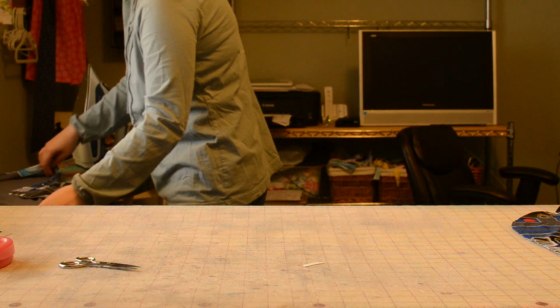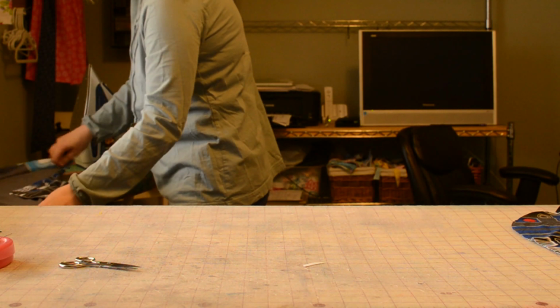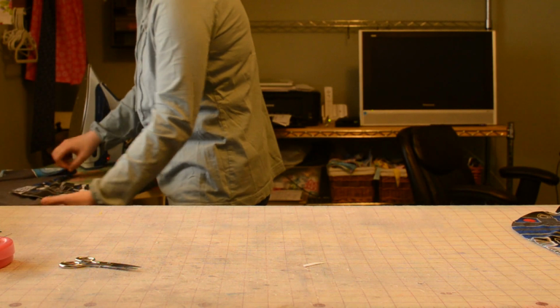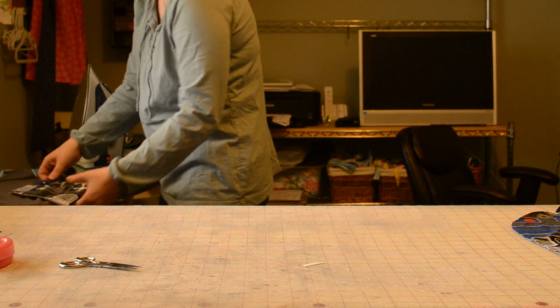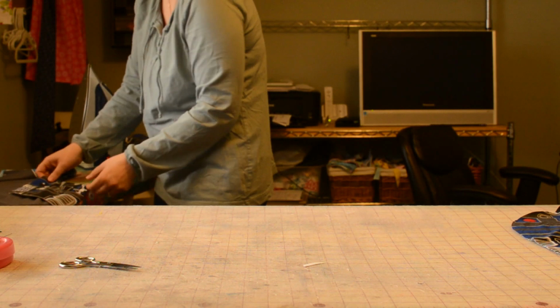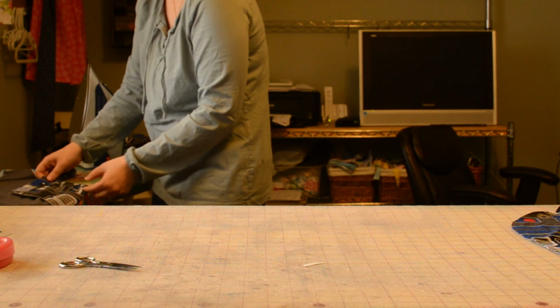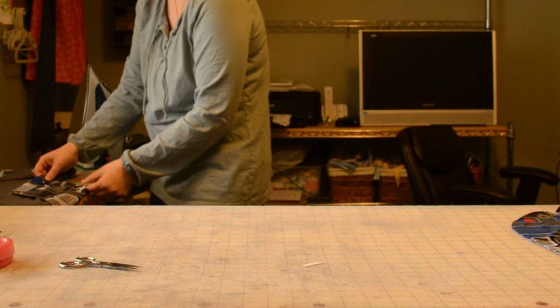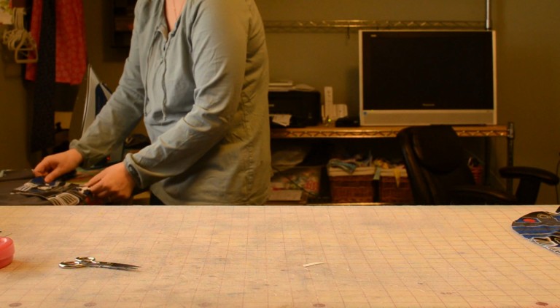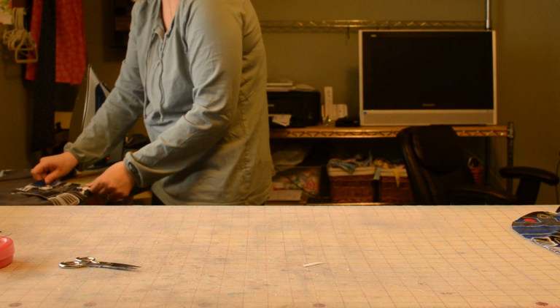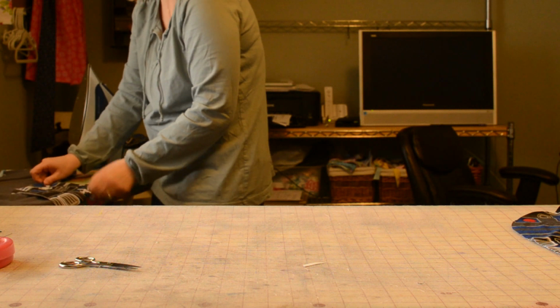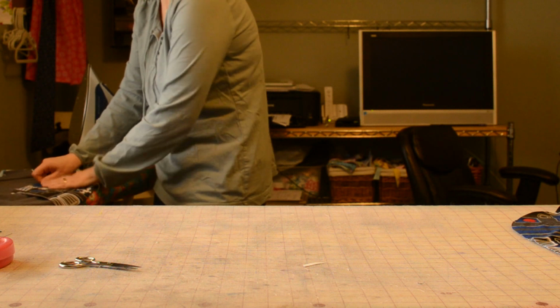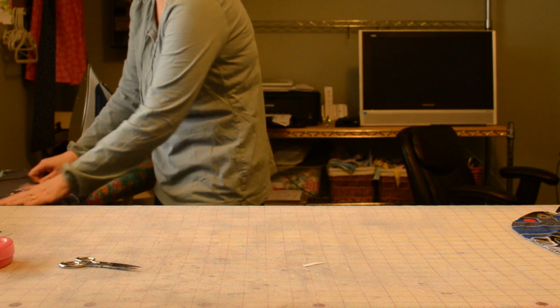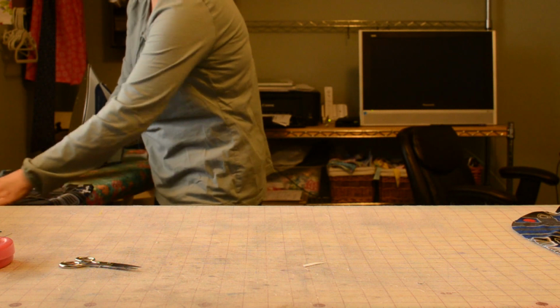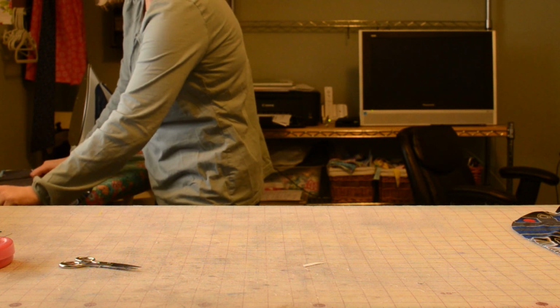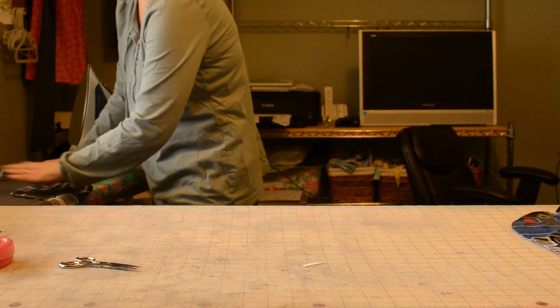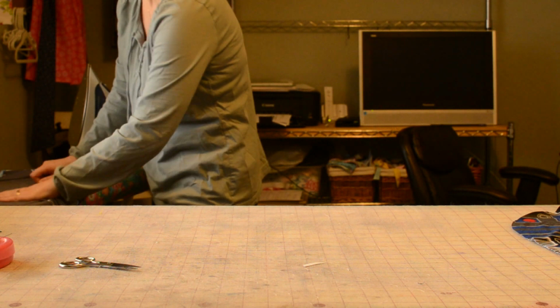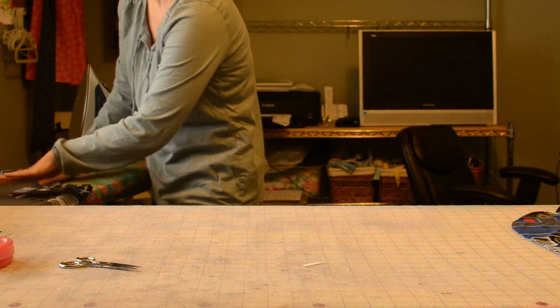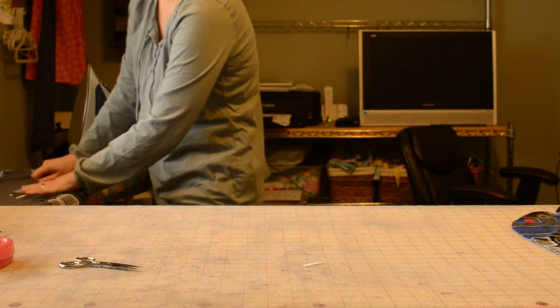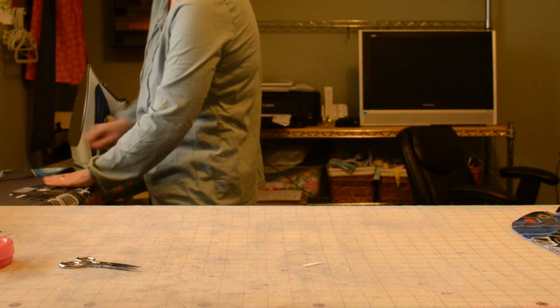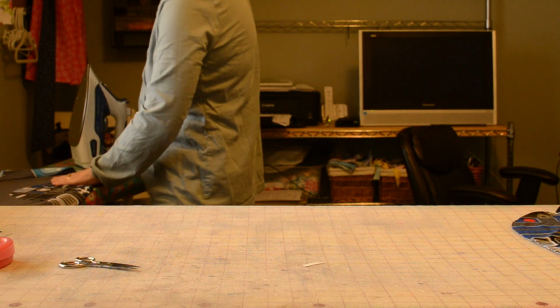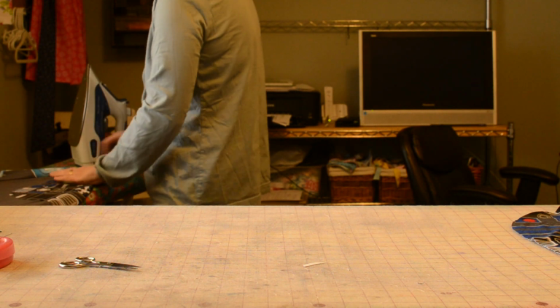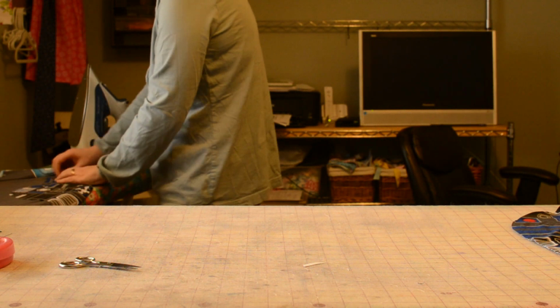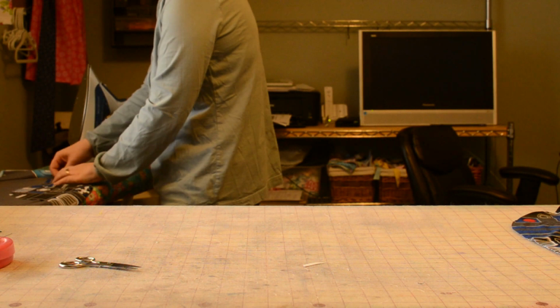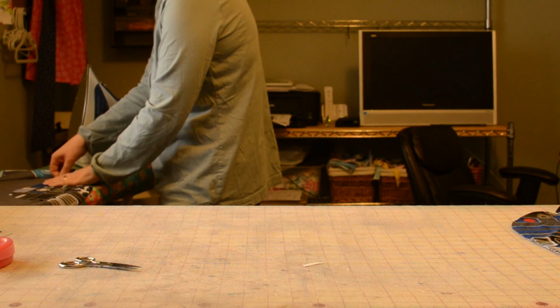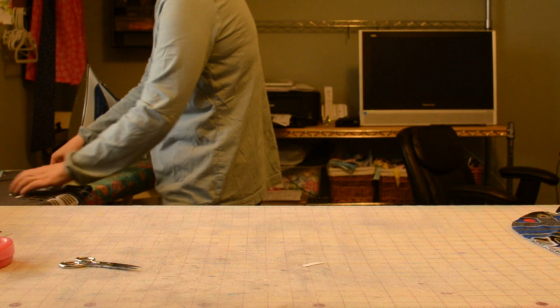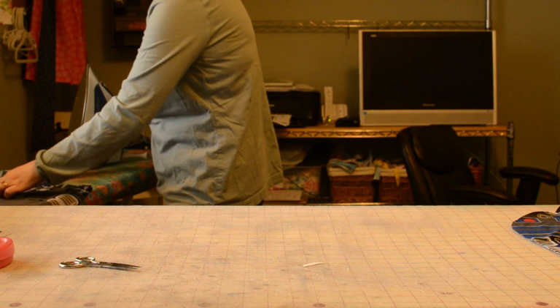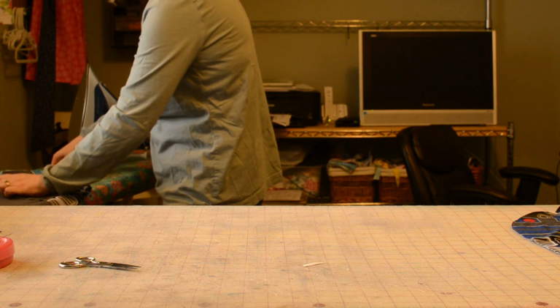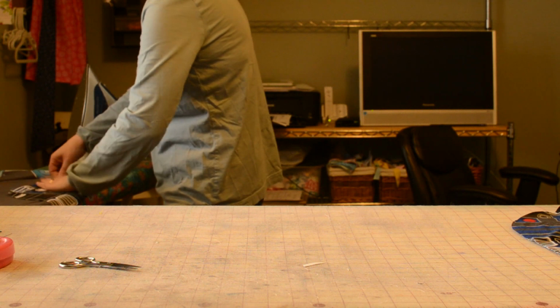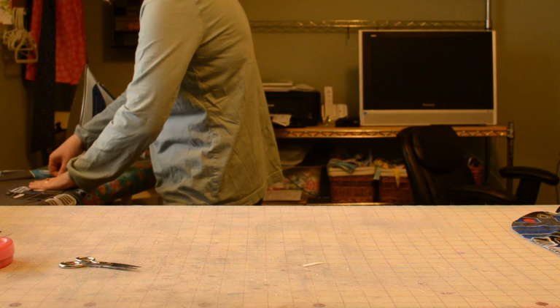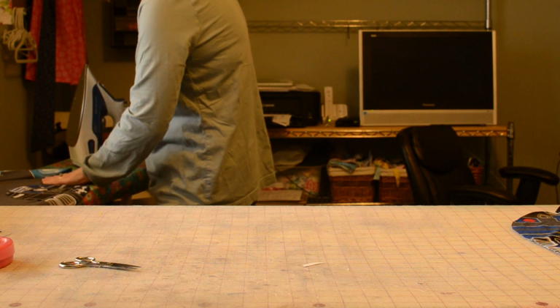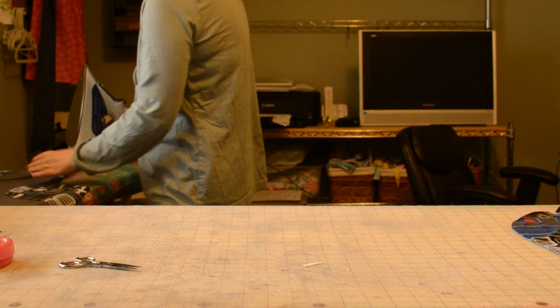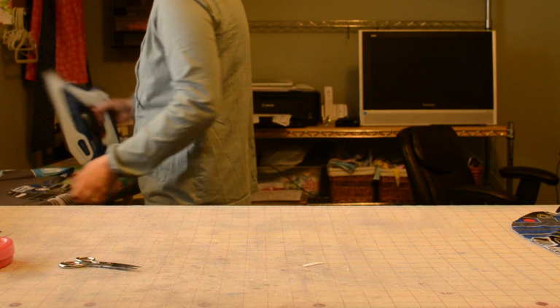I'm doing this on an upcycled t-shirt, so I'm being sure to iron from the back, otherwise my graphic on the front will melt, and that would have to go.